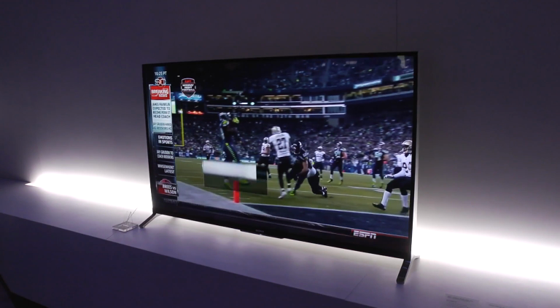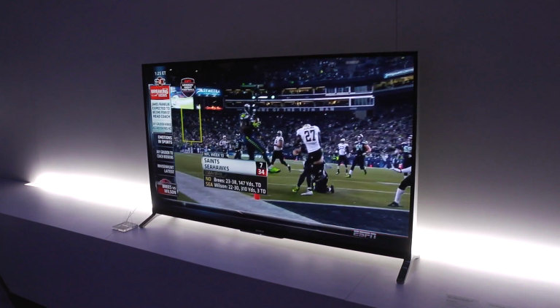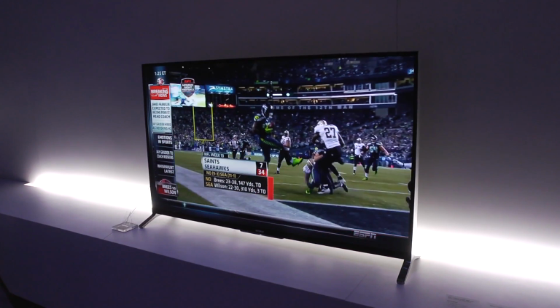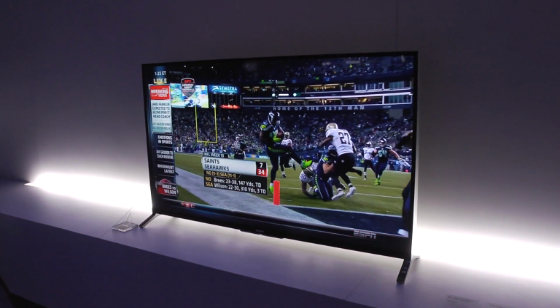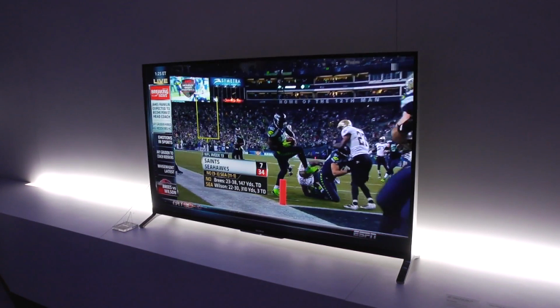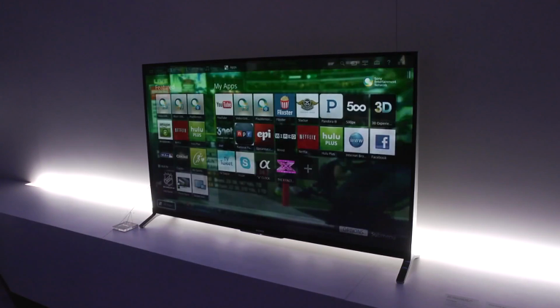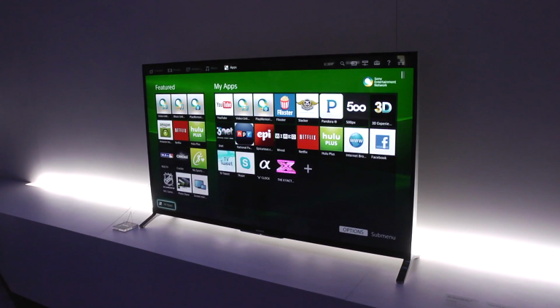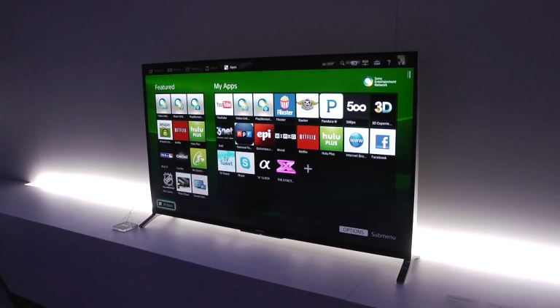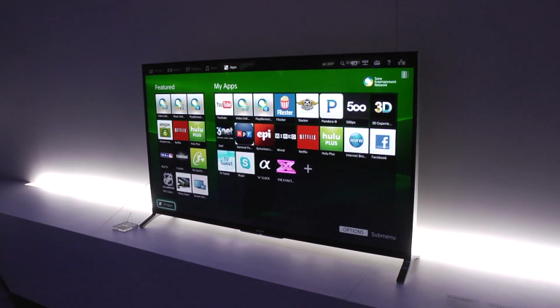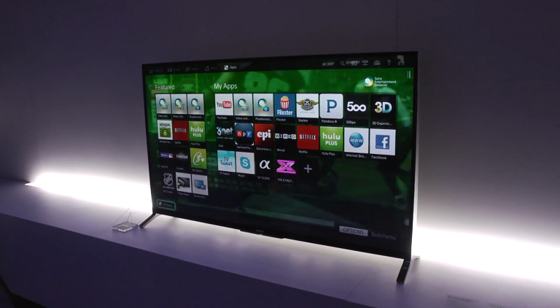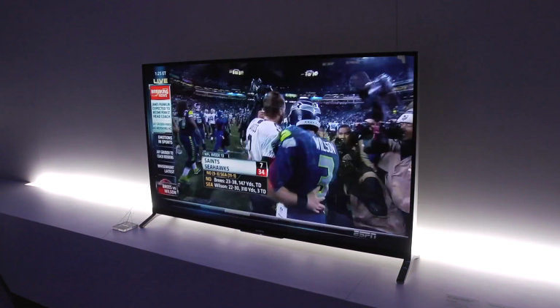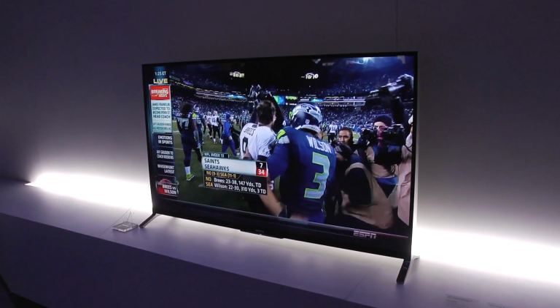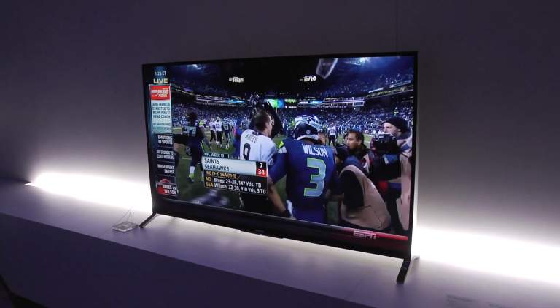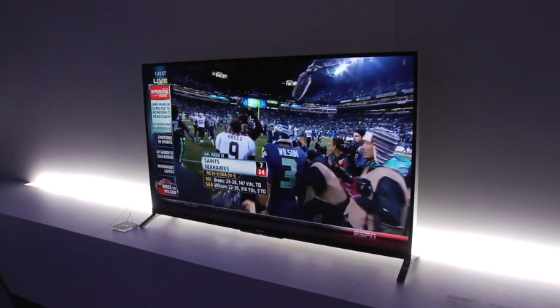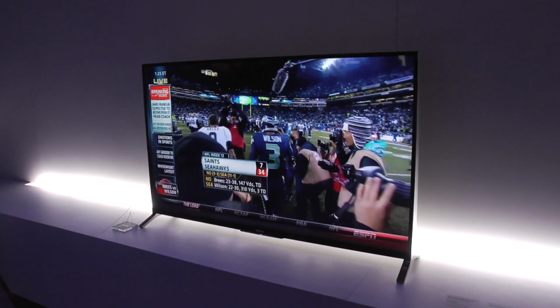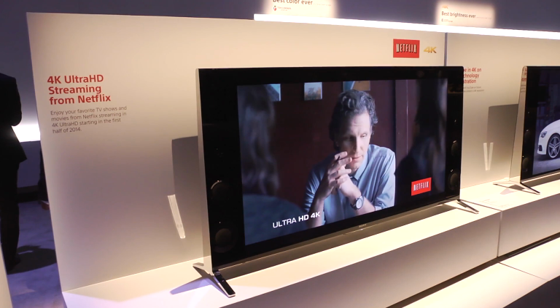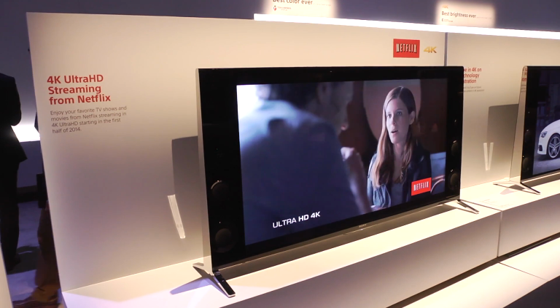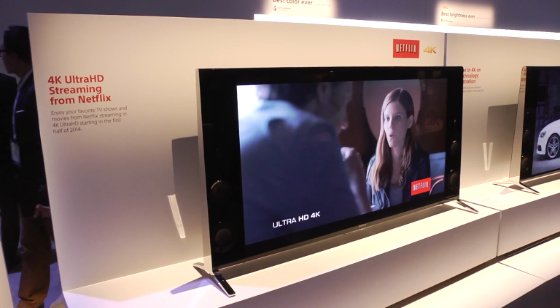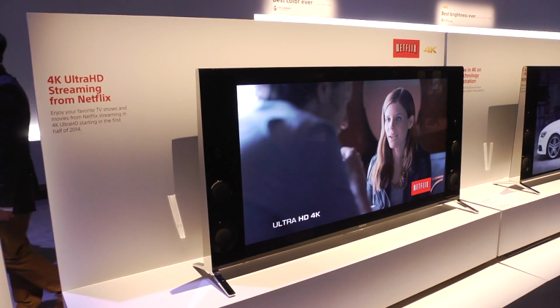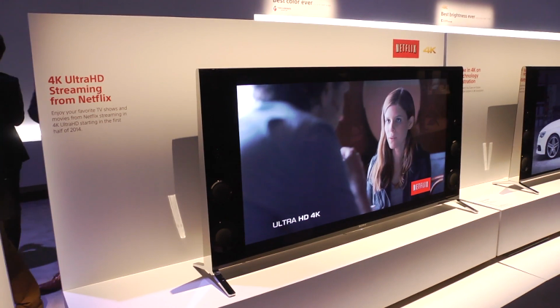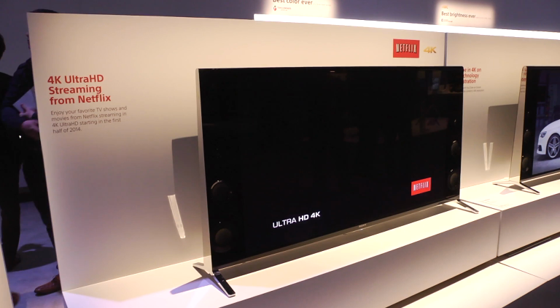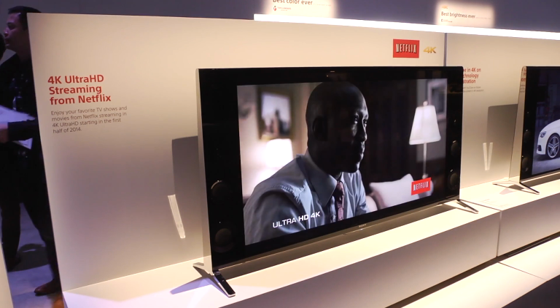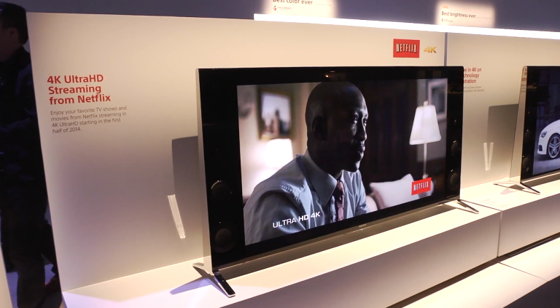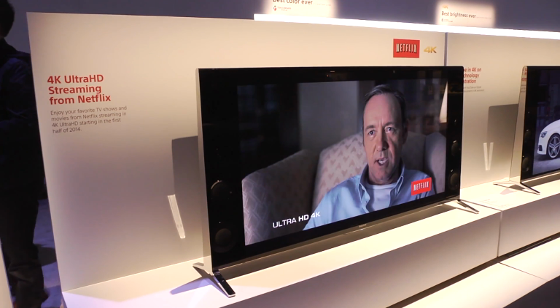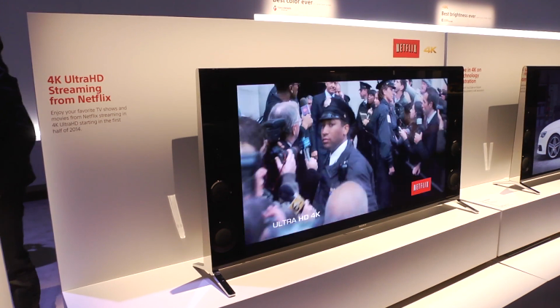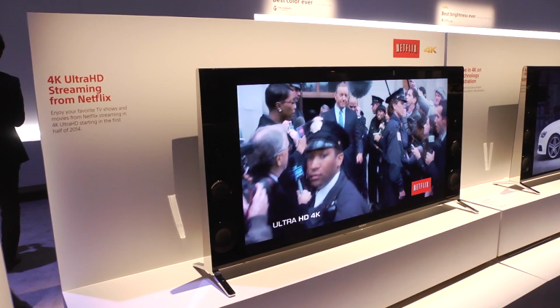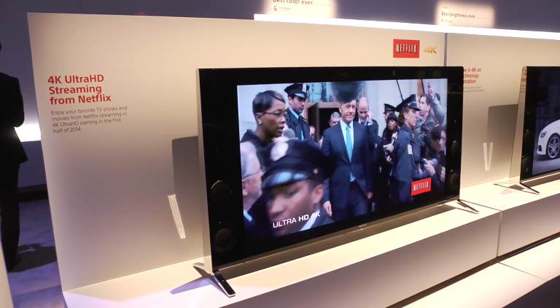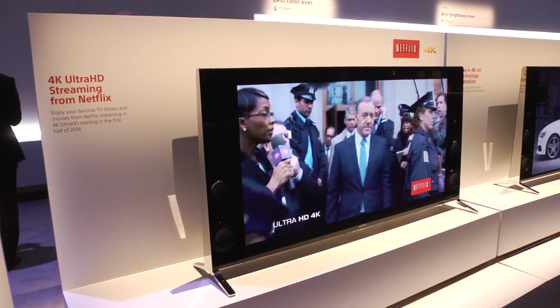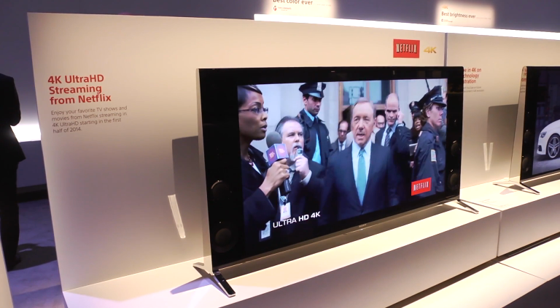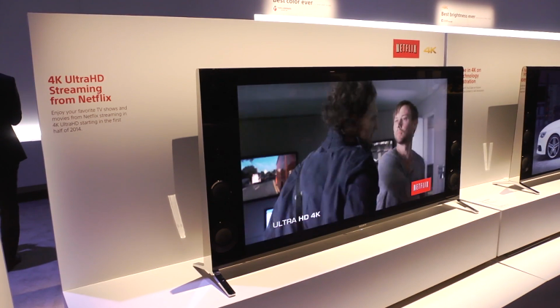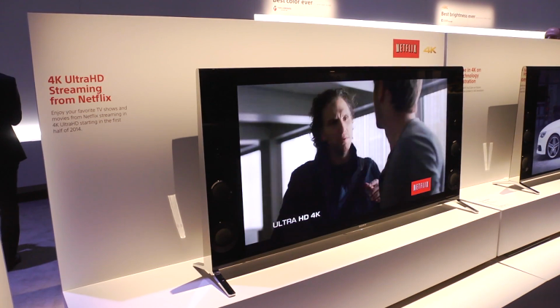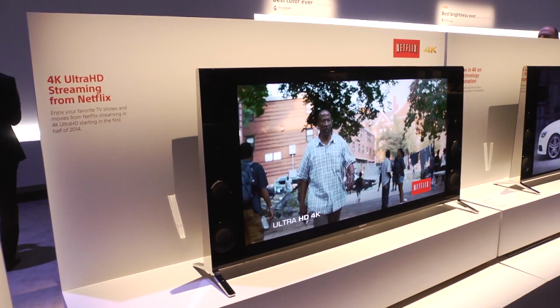Sony's smart platform has also had a facelift and now includes their OneFlick feature, which is designed to make navigation easier. For those who want some native 4K content to watch on their 4K TVs, there's the ubiquitous Netflix and YouTube.